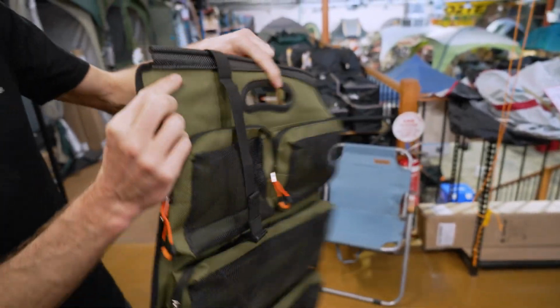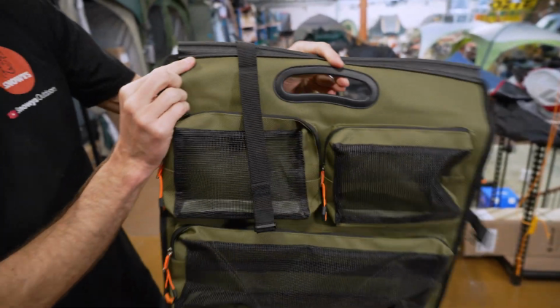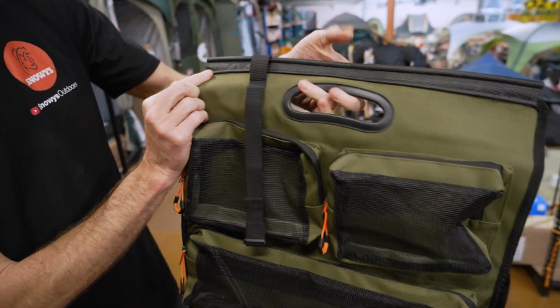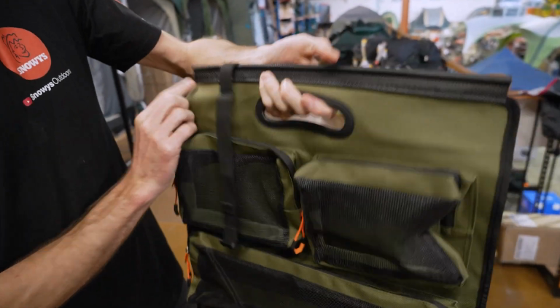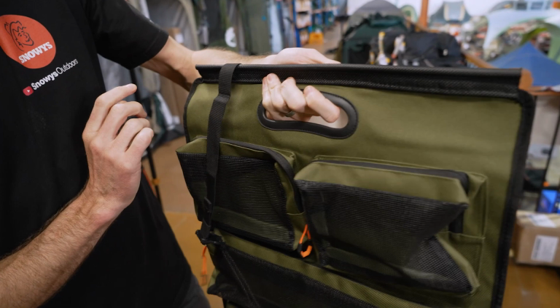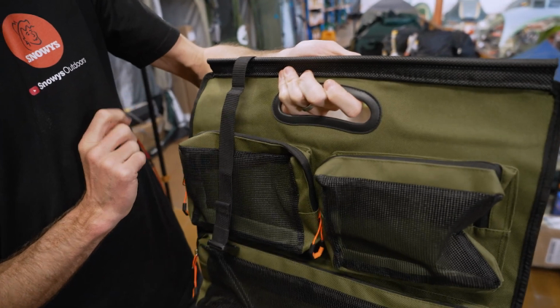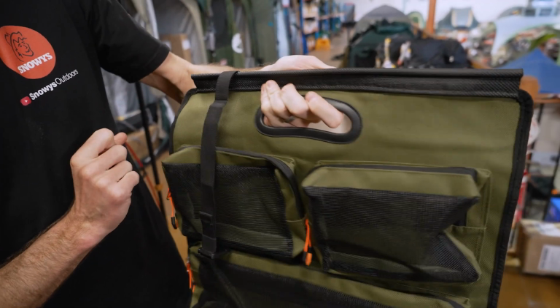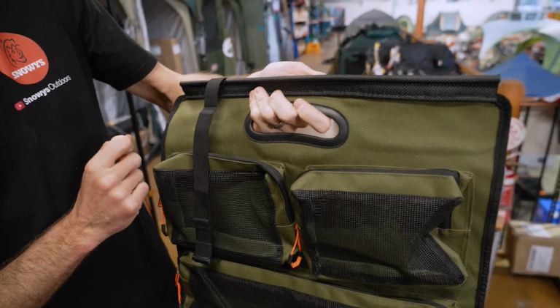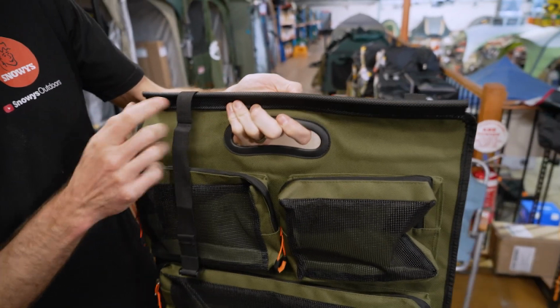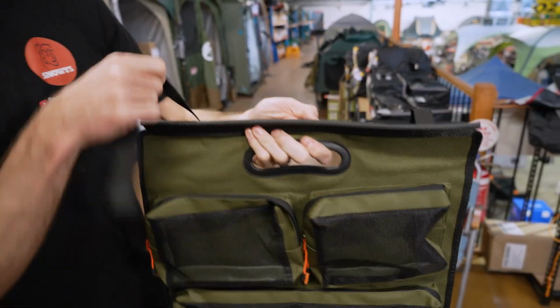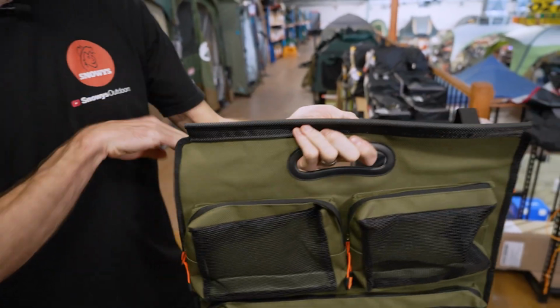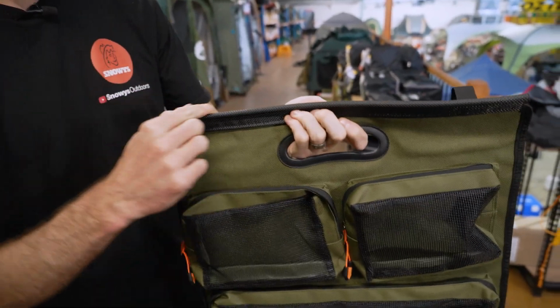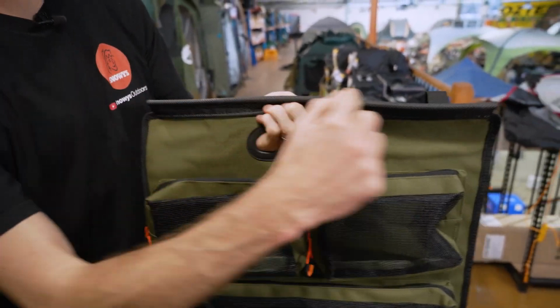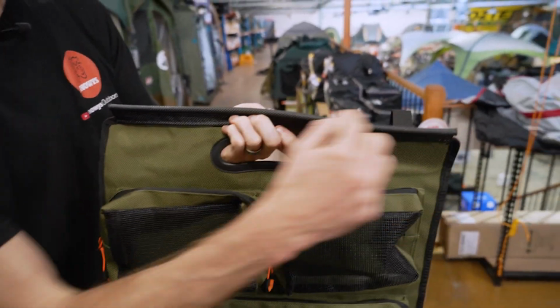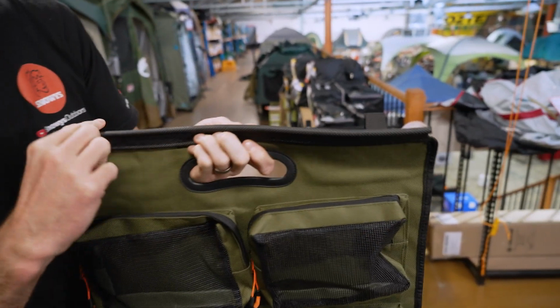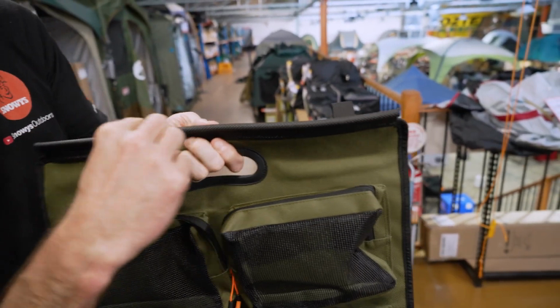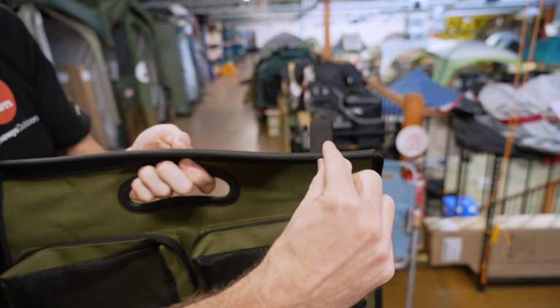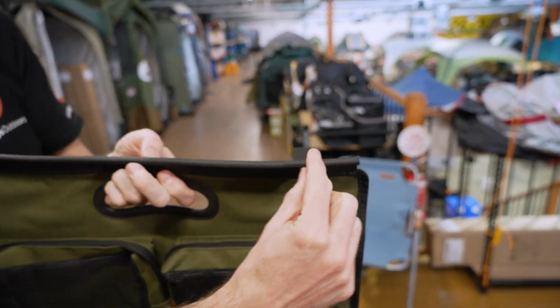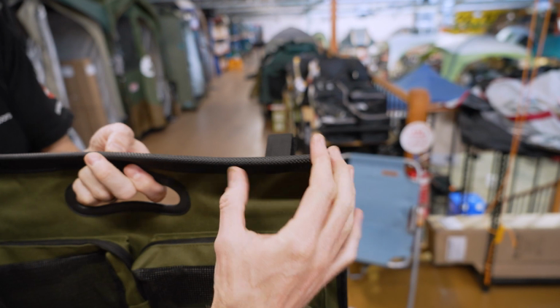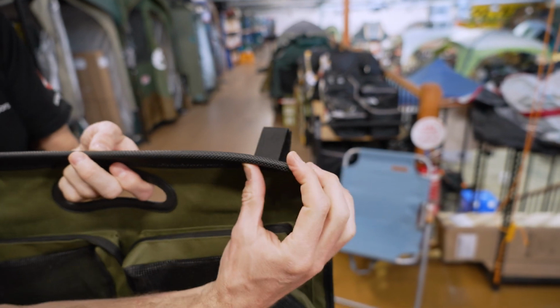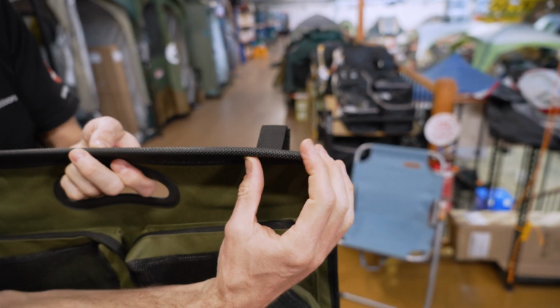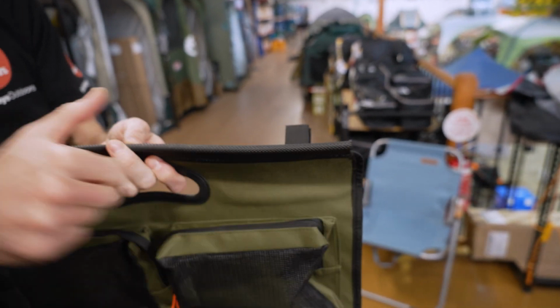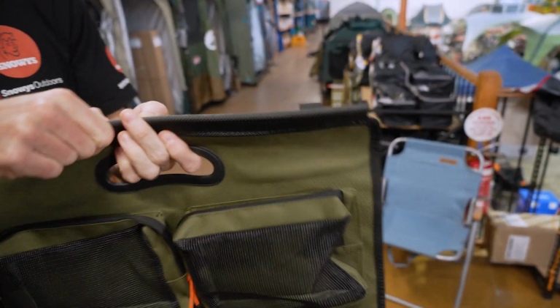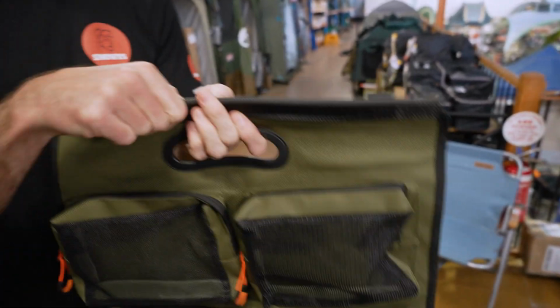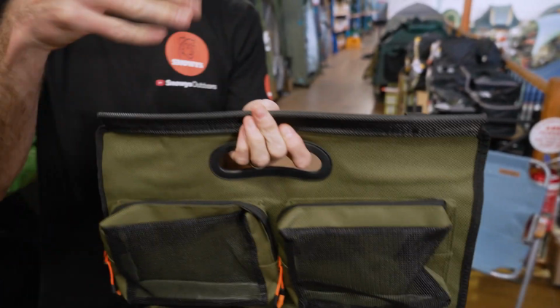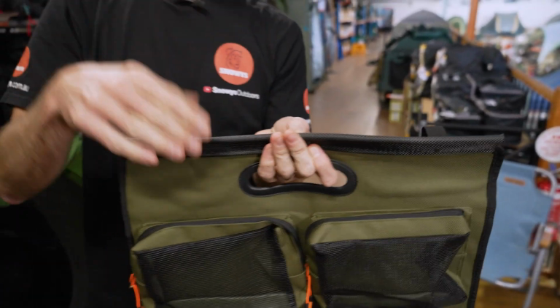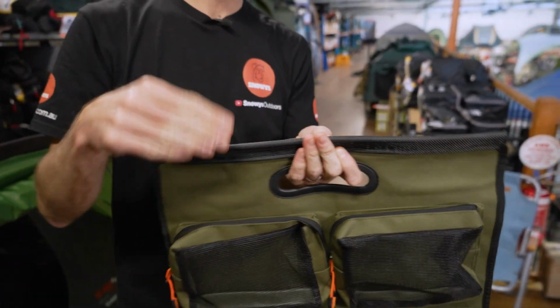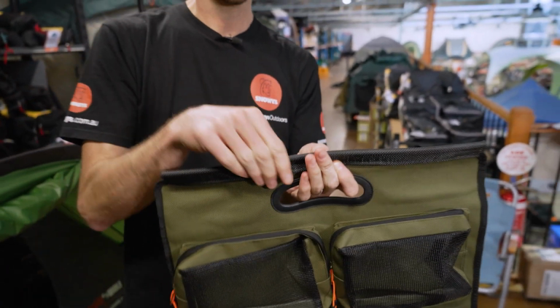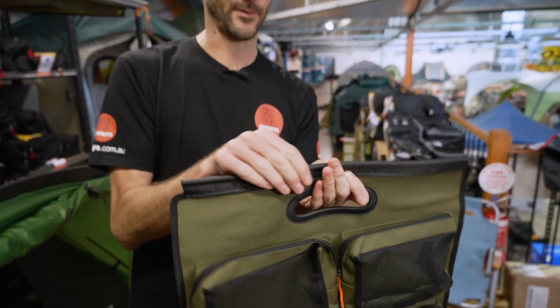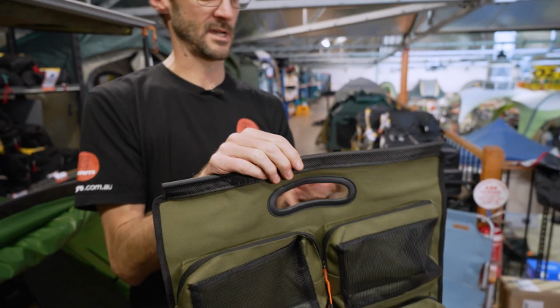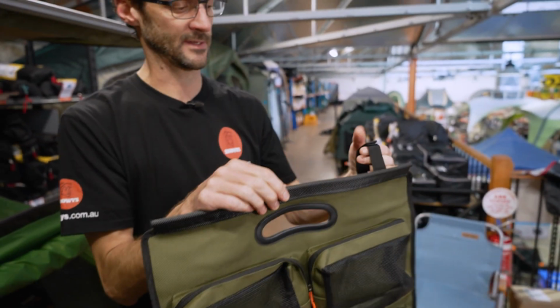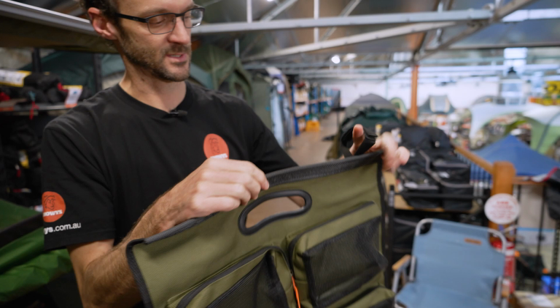When you get to your campsite, you've got this carry handle here so you can carry it around if you like, but you've also got the keder strip across the top here, which will go into a sail track — I'll show you that shortly — so you can hang it off your awning or wherever you've got a sail track in the campsite.